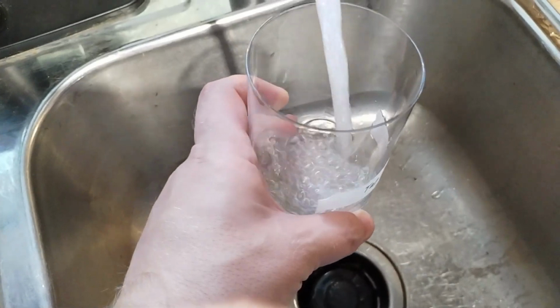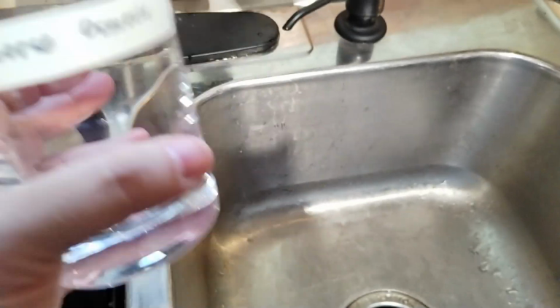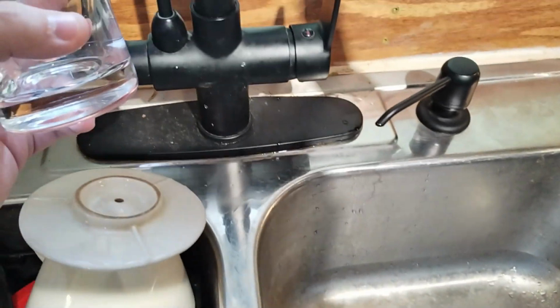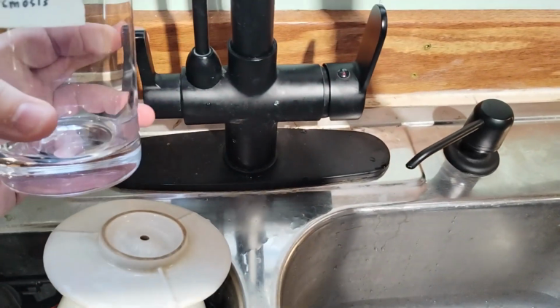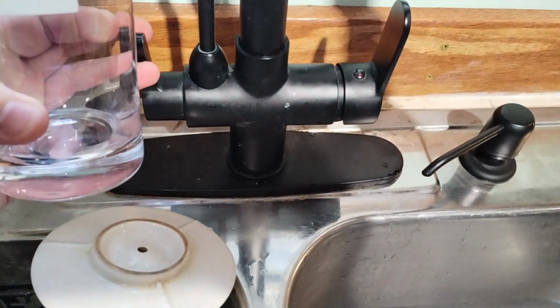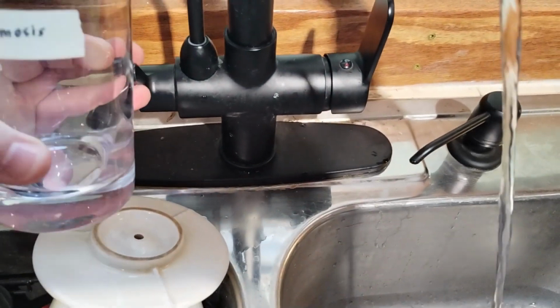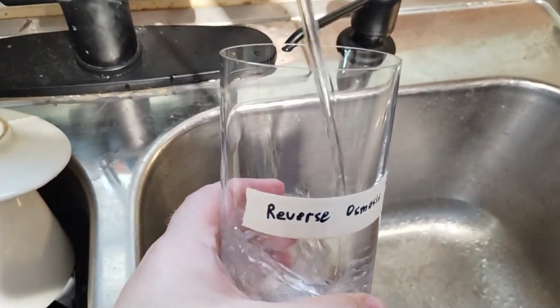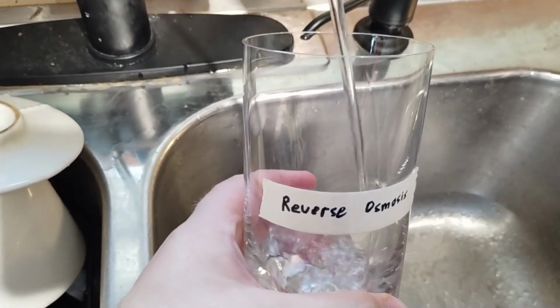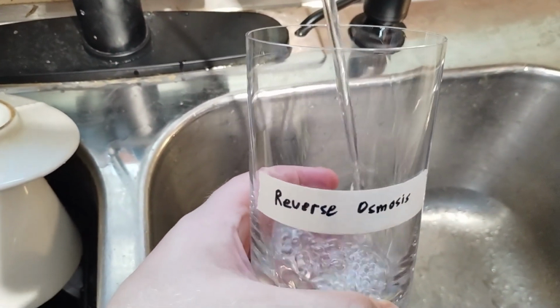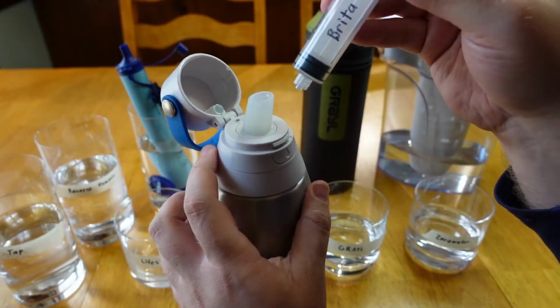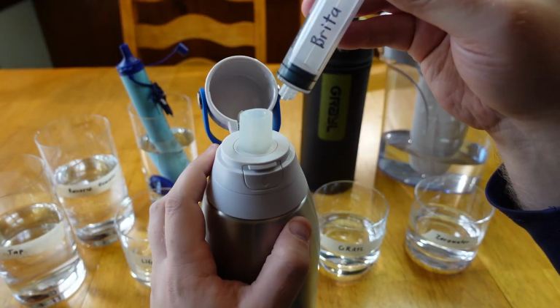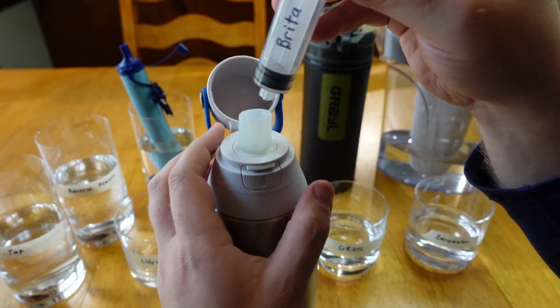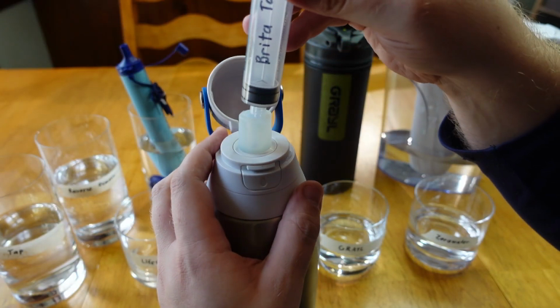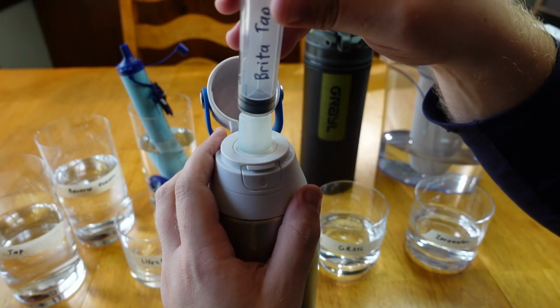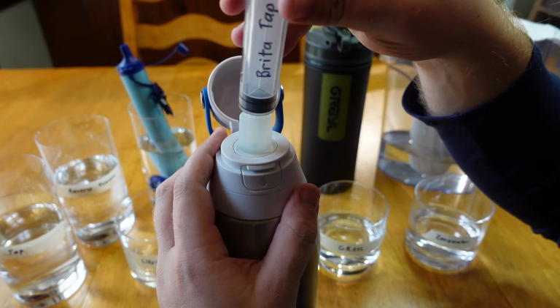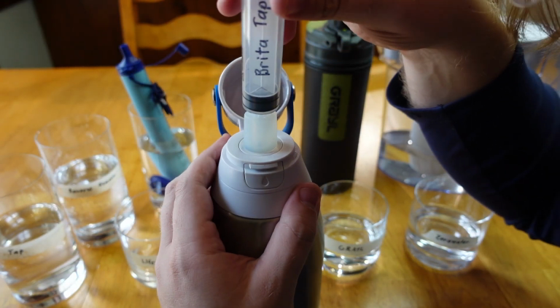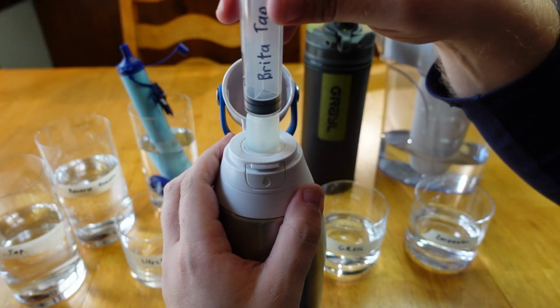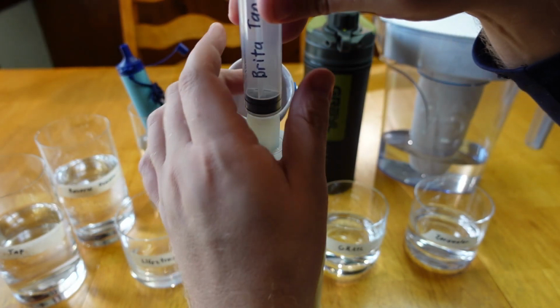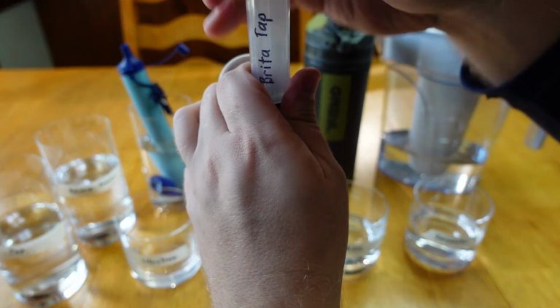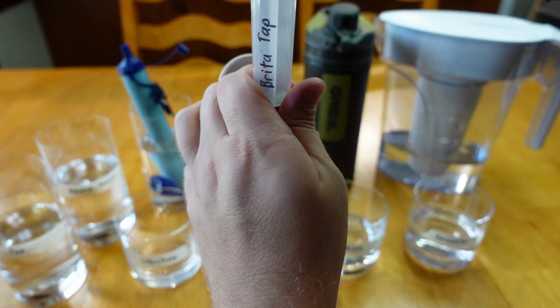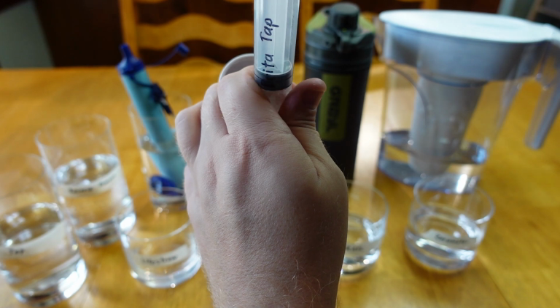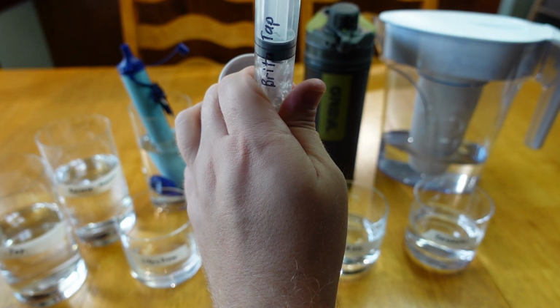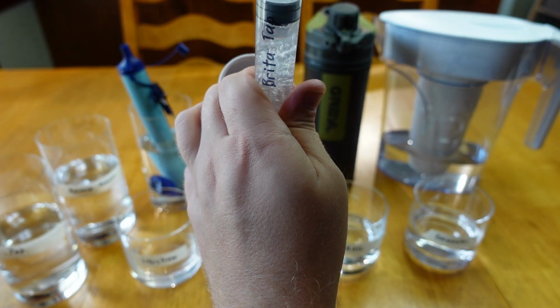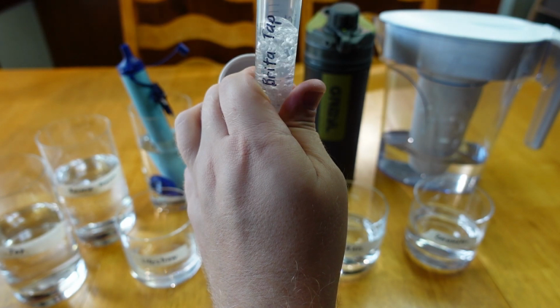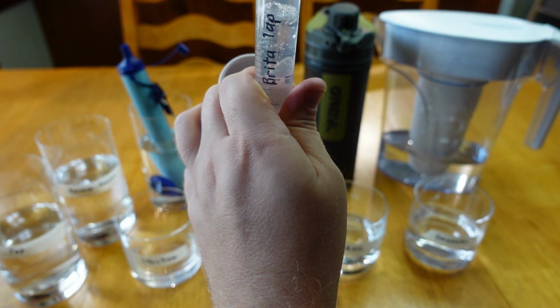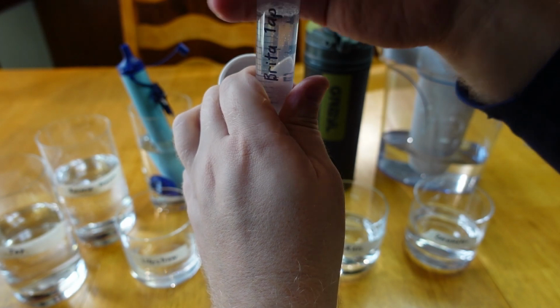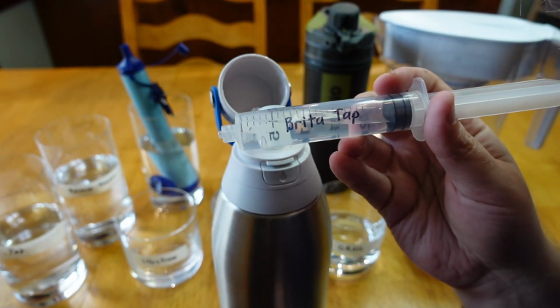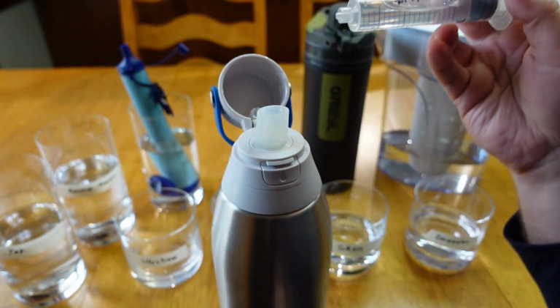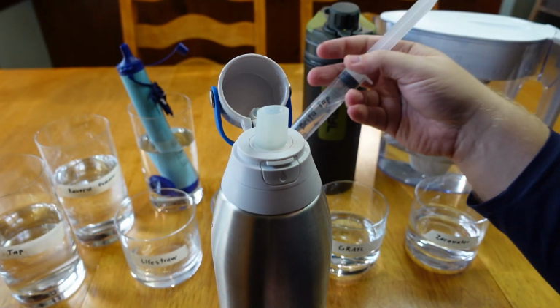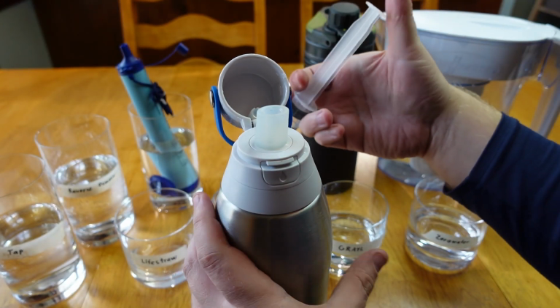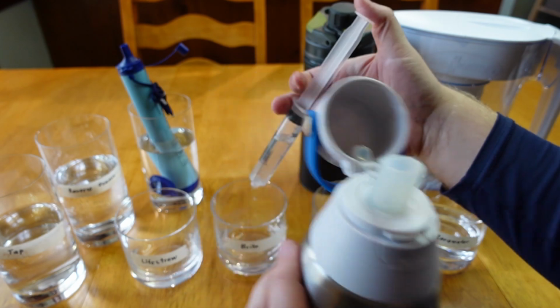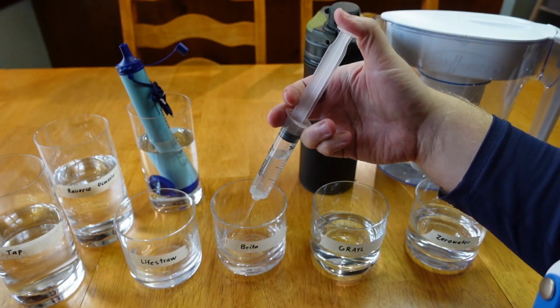The reverse osmosis, Grail, and ZeroWater samples were easy enough to get. The Brita bottle was trickier, but I was able to pull the water through it using a syringe, which coincidentally has a perfect-size end to fit in the flexible silicone mouthpiece on the bottle.